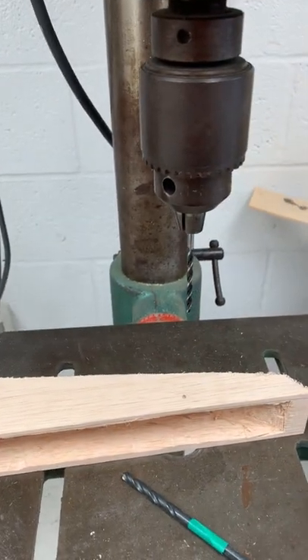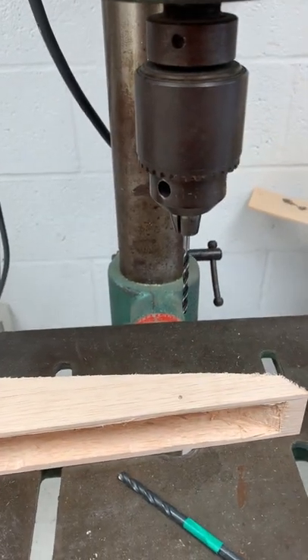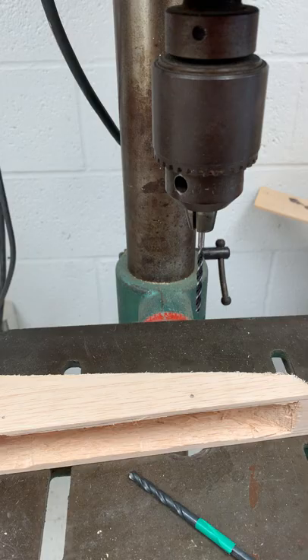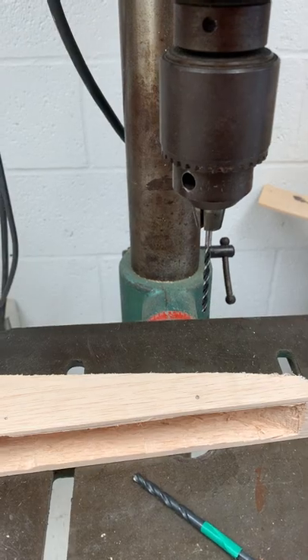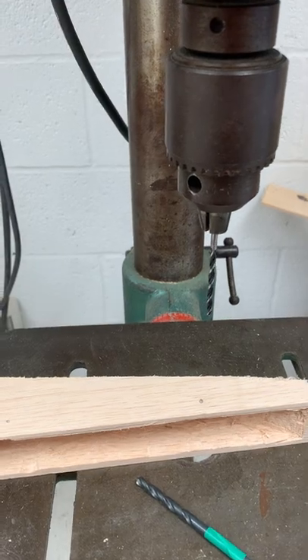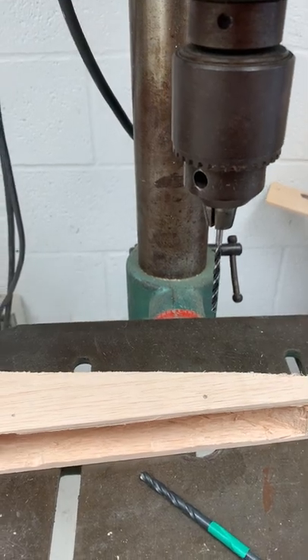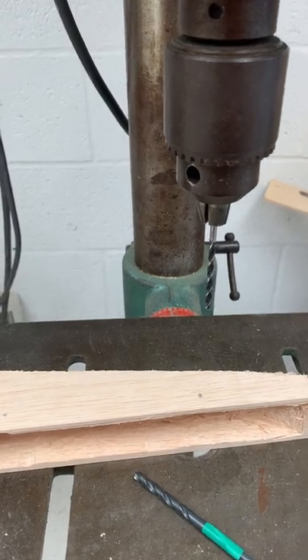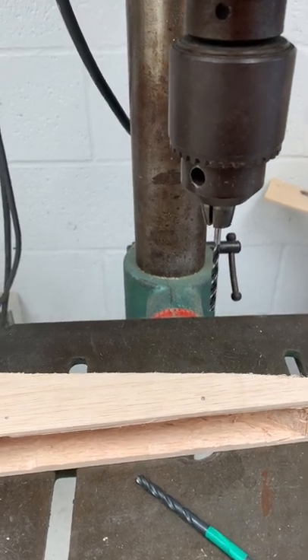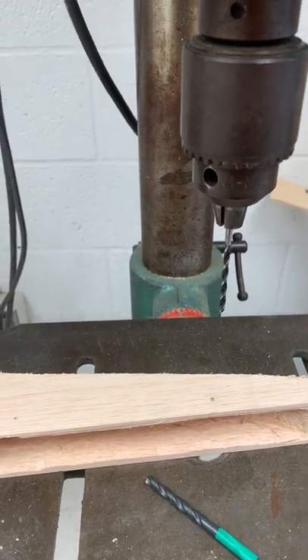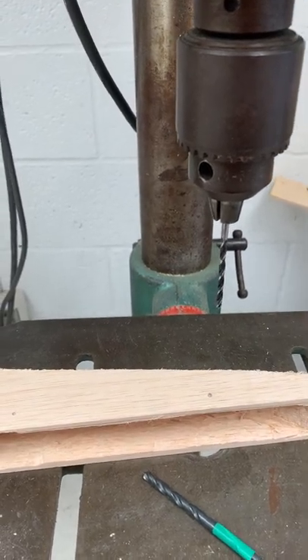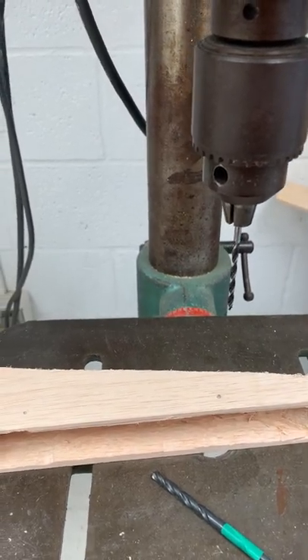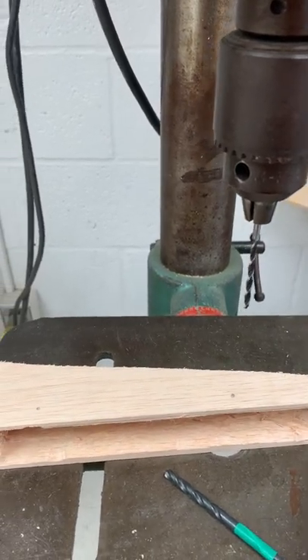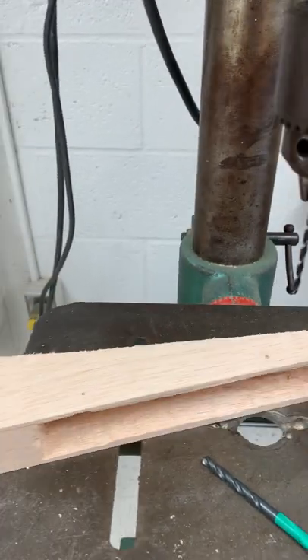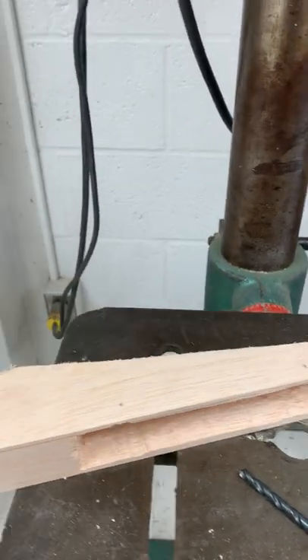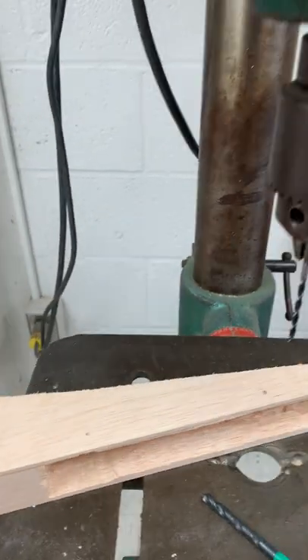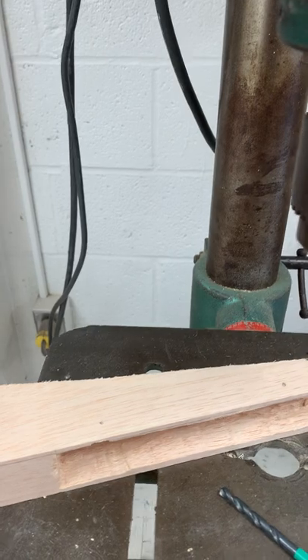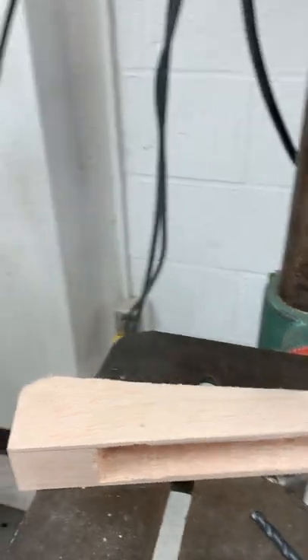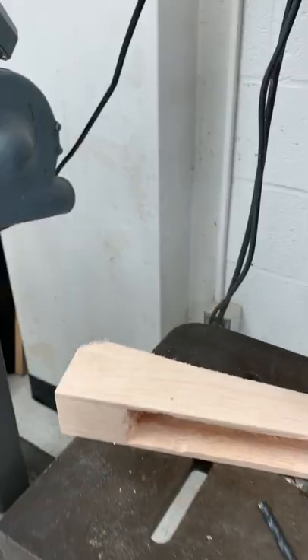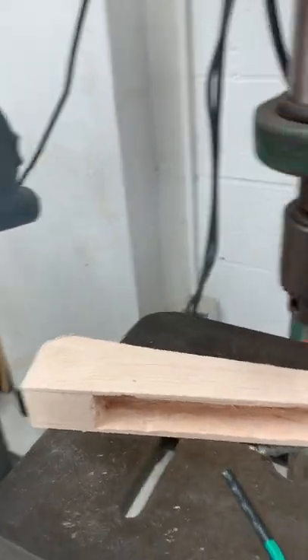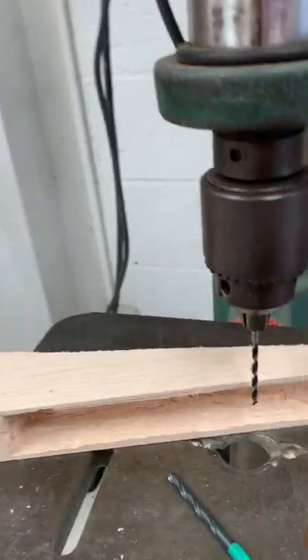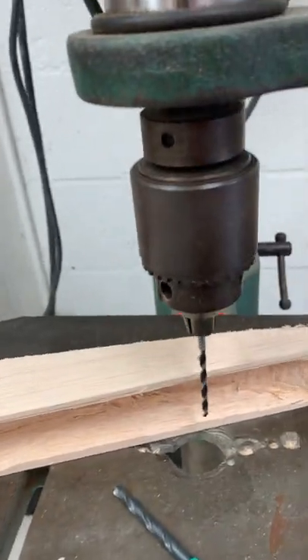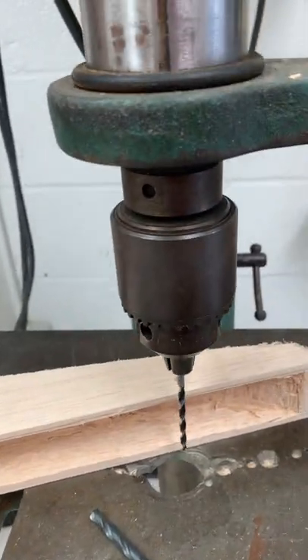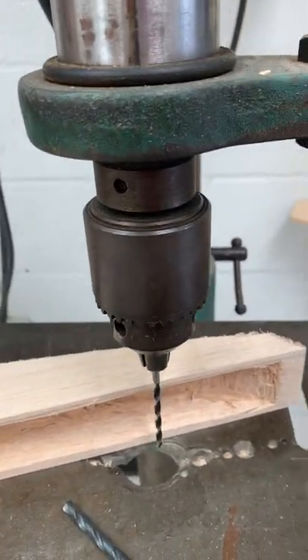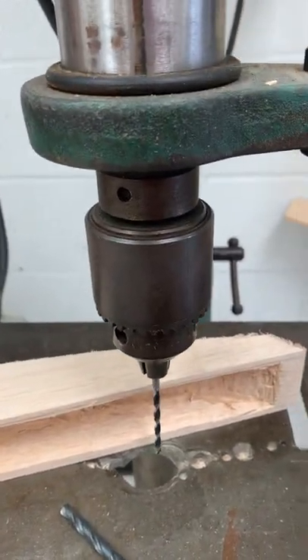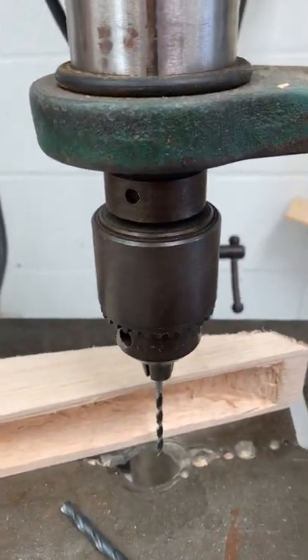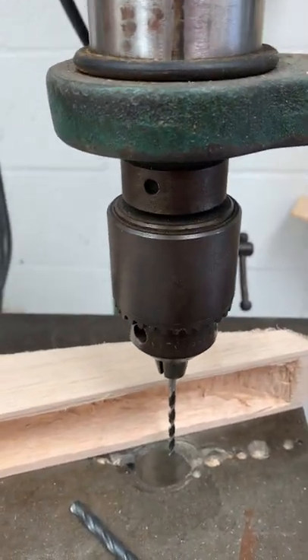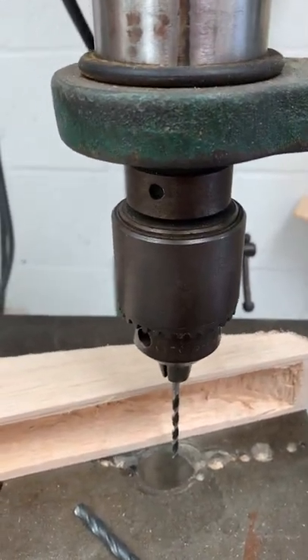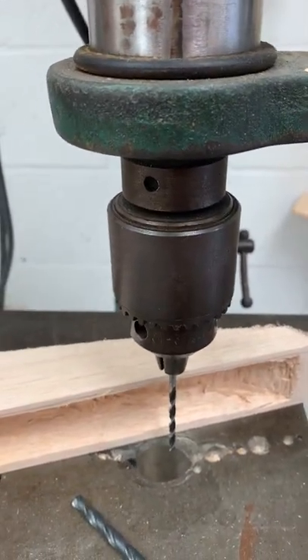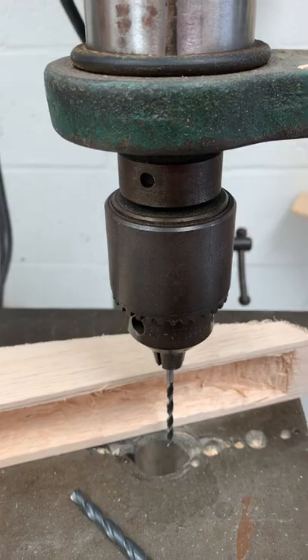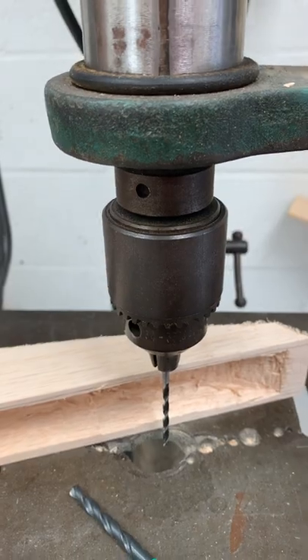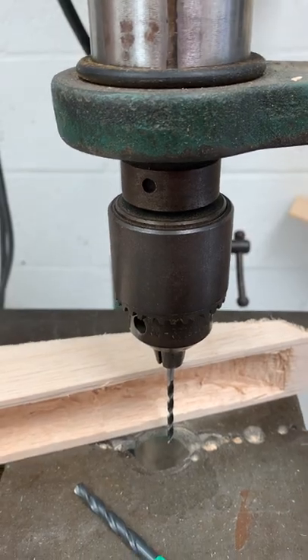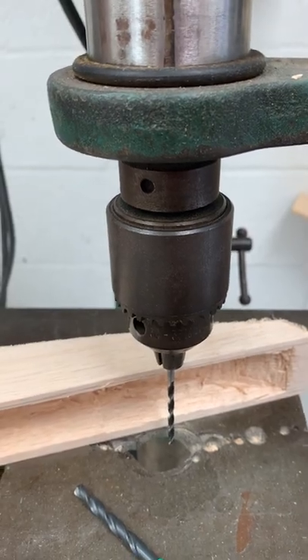What you might find is that you need to mark it on both sides and drill from both sides, if your drill bit is not long enough to go all the way through your car. Though I believe this drill bit will be long enough to go all the way through, so we should be good to go.